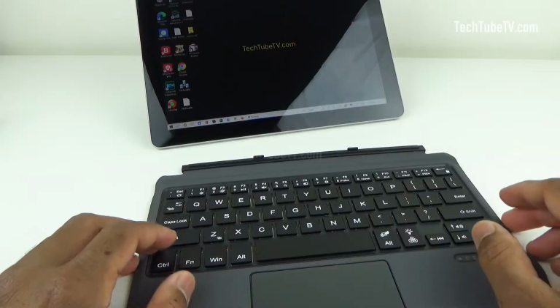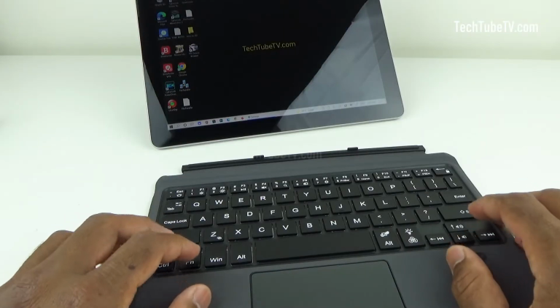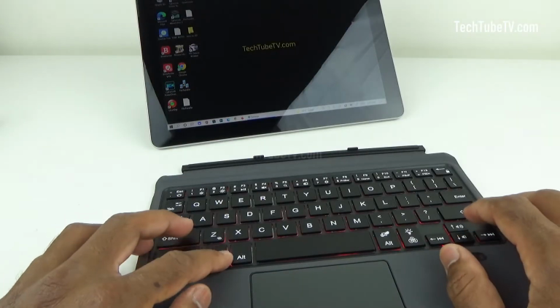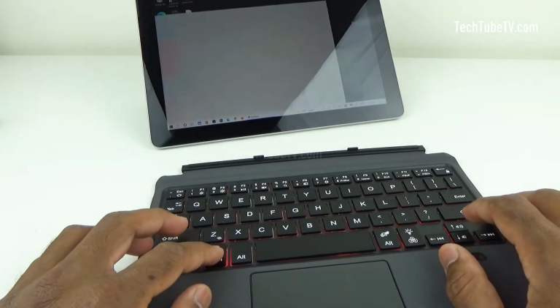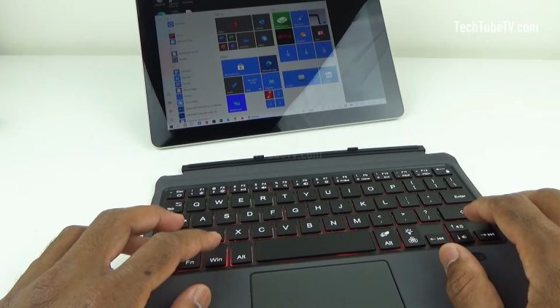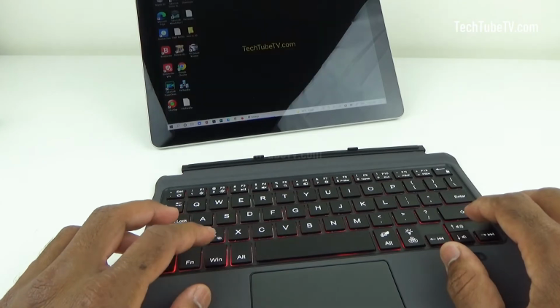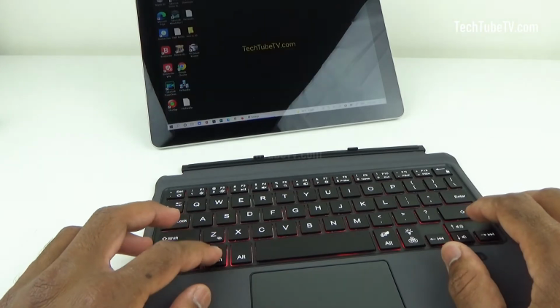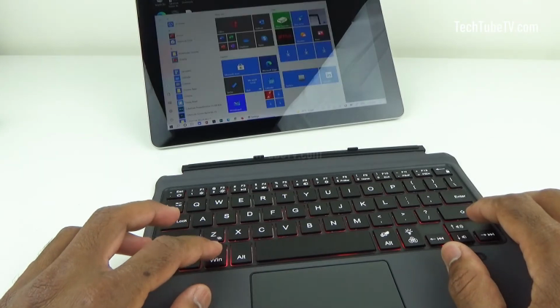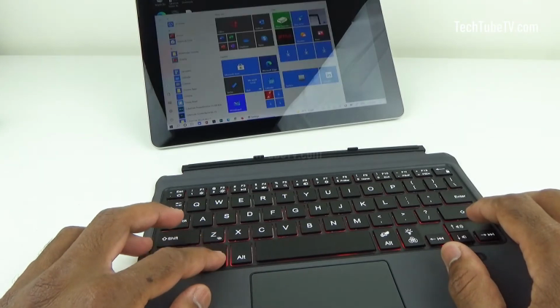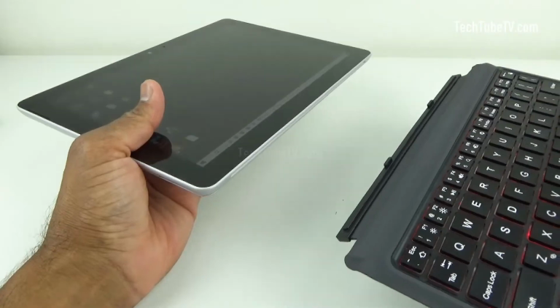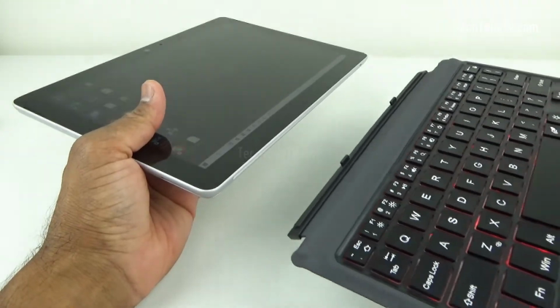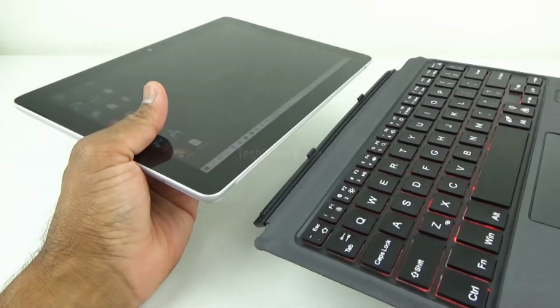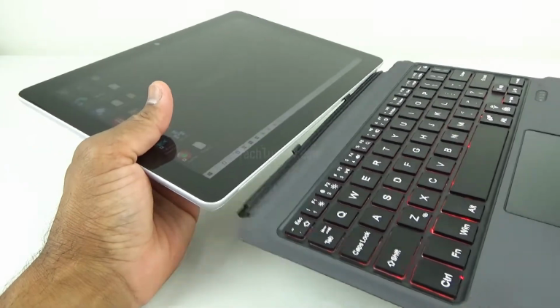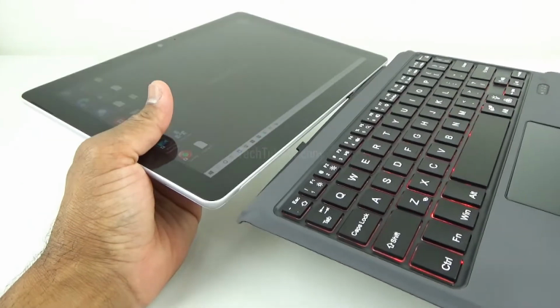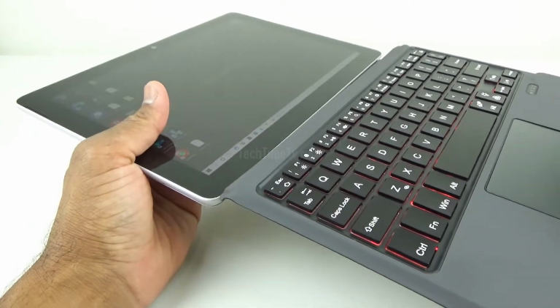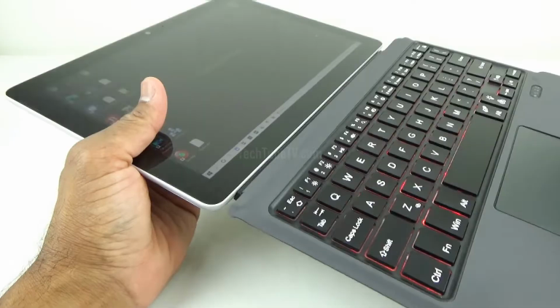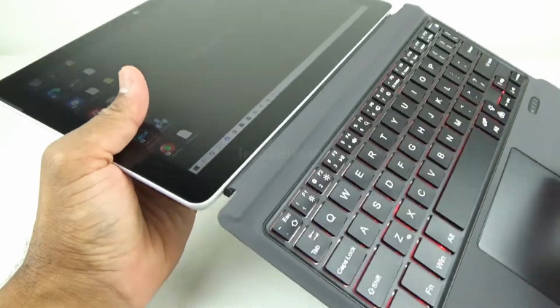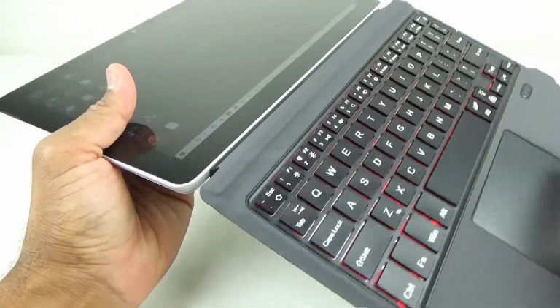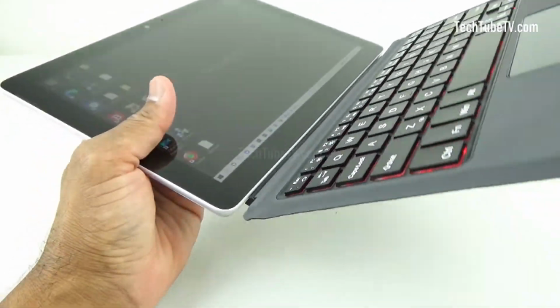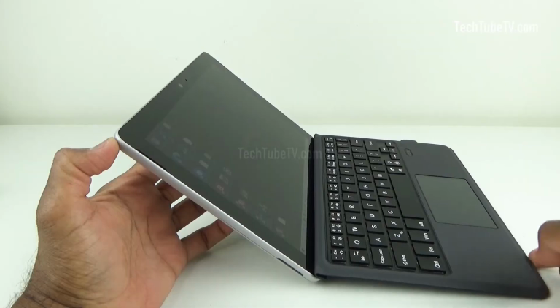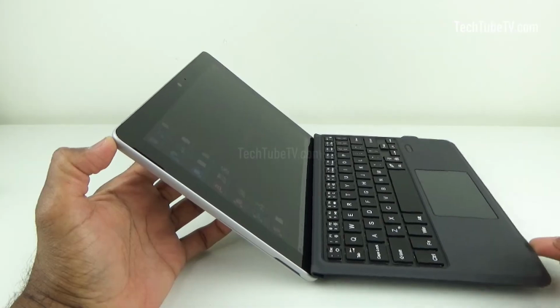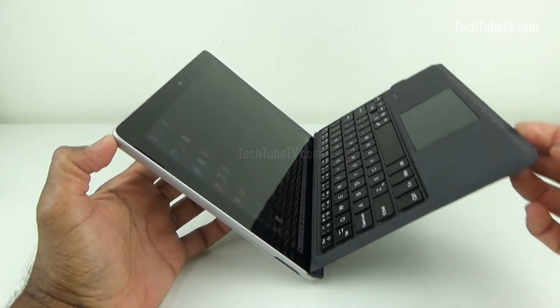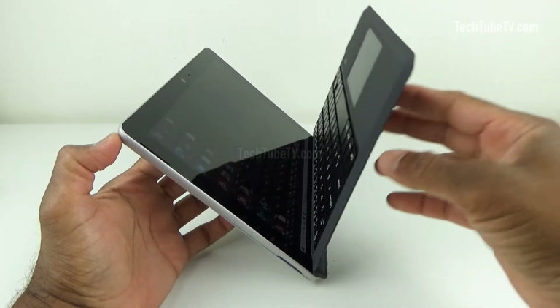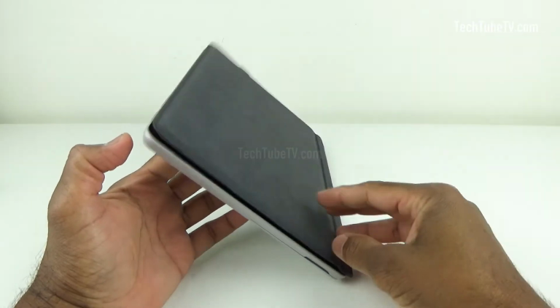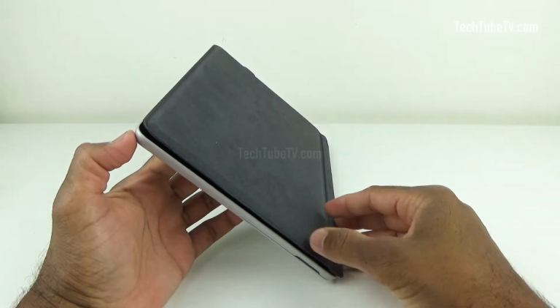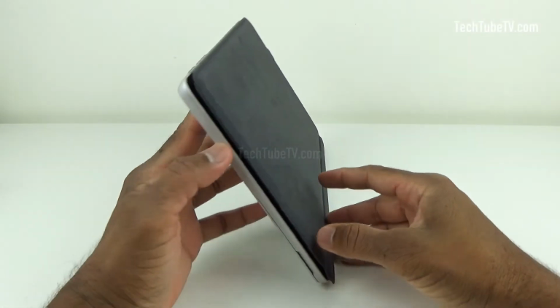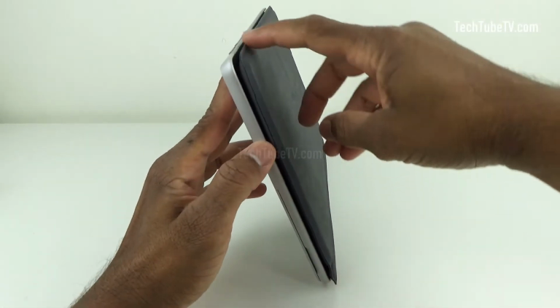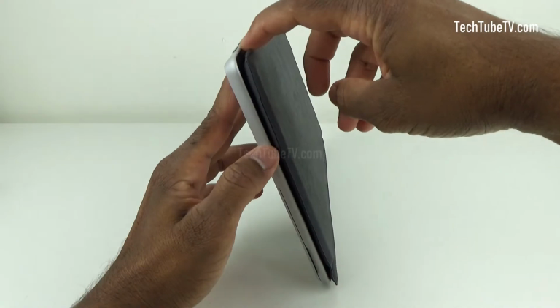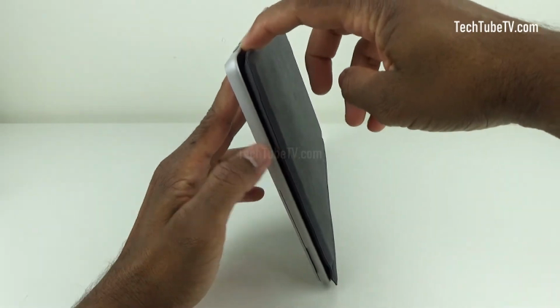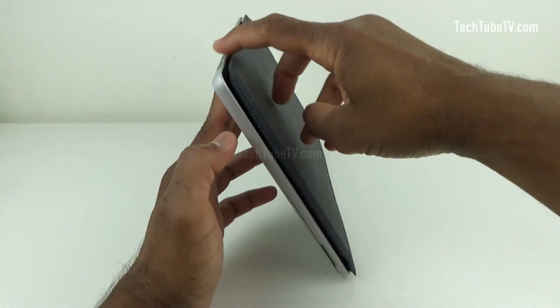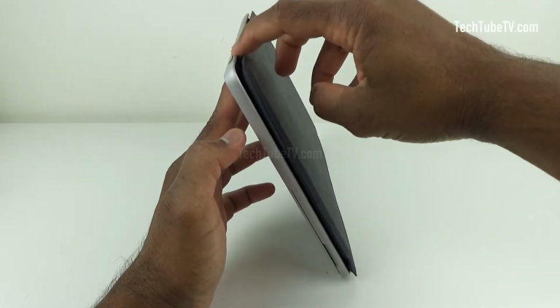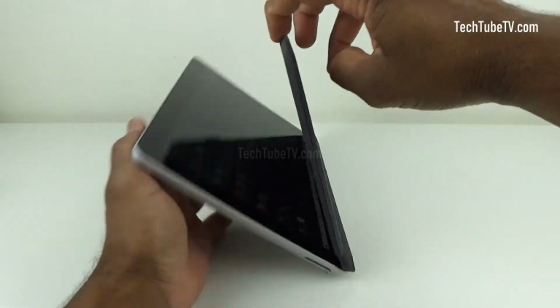This keyboard can be used separately without attaching it, or it can be magnetically attached to the Microsoft Surface Go tablet. When the keyboard cover is closed, it sticks magnetically and protects the tablet screen from scratches.